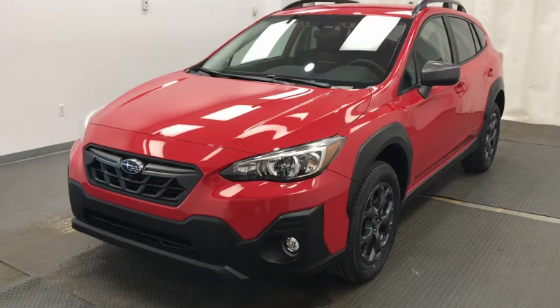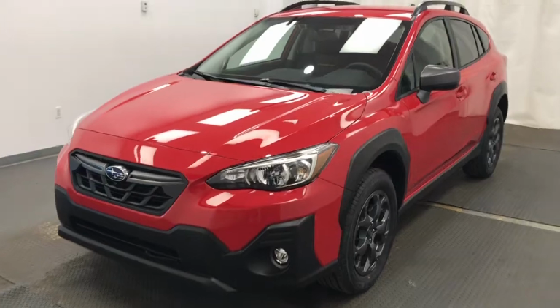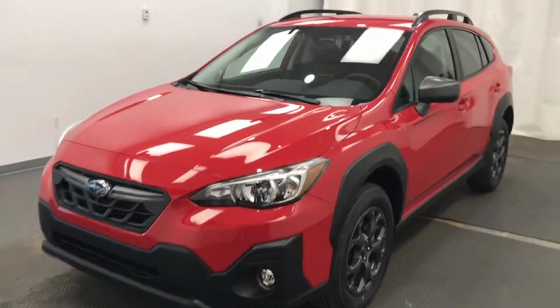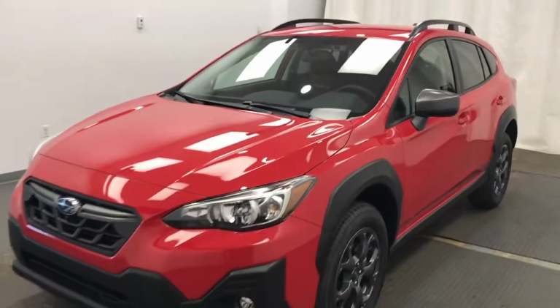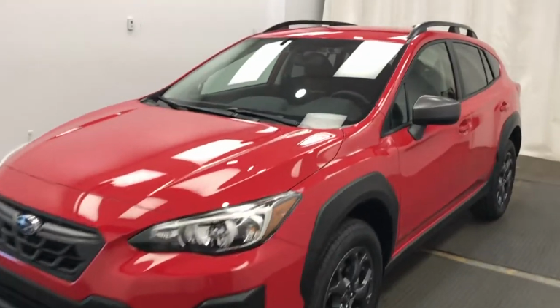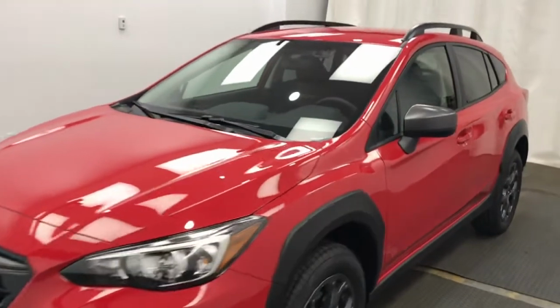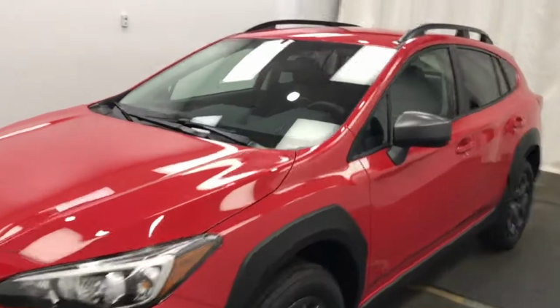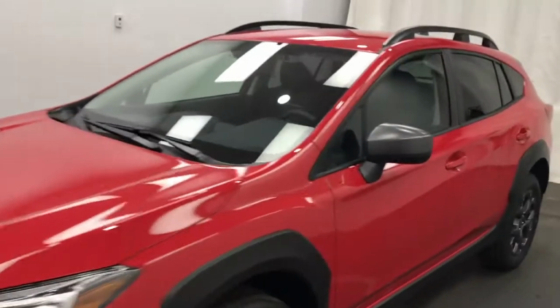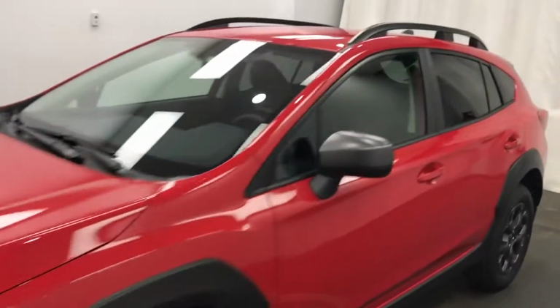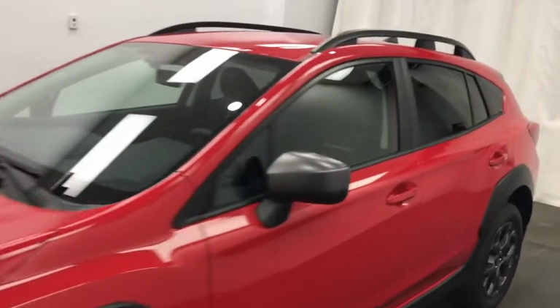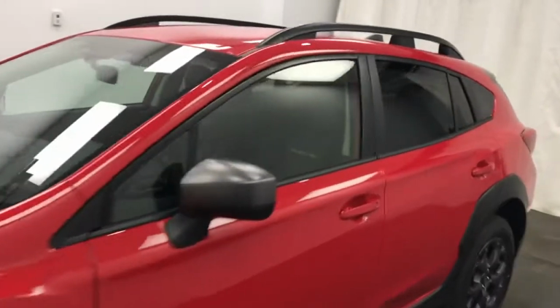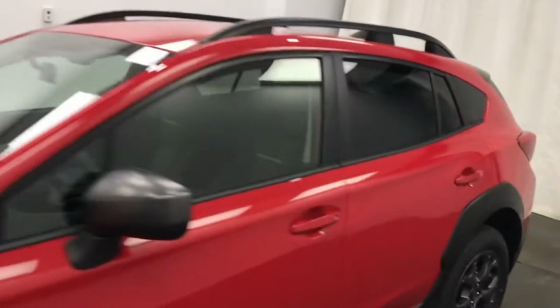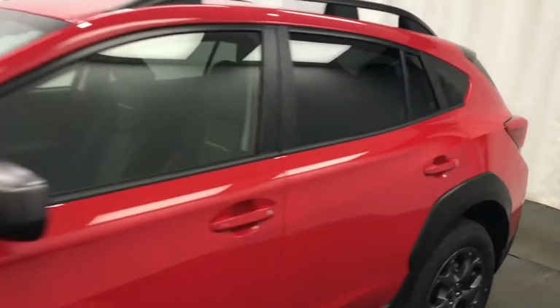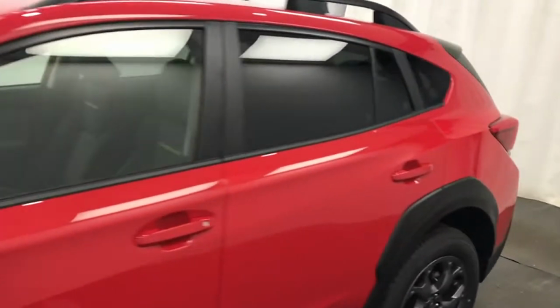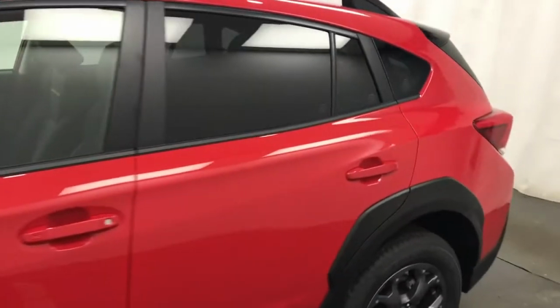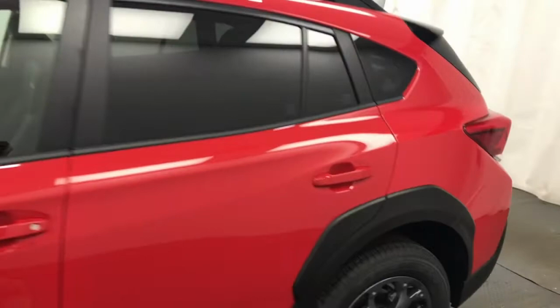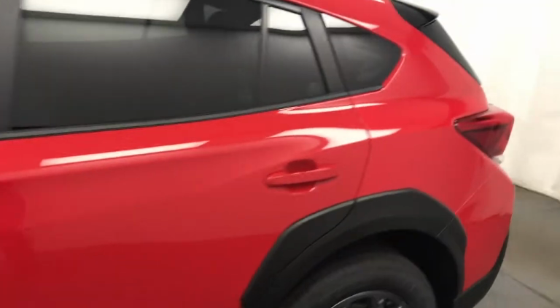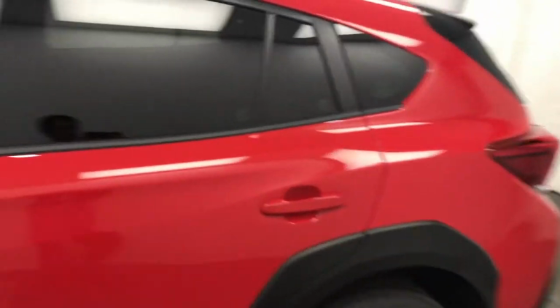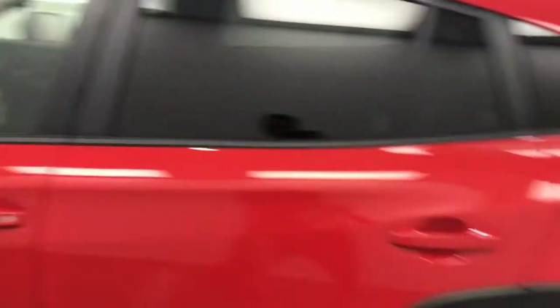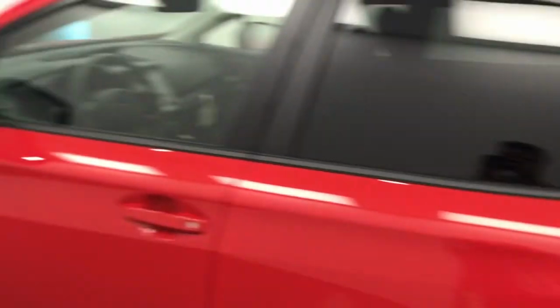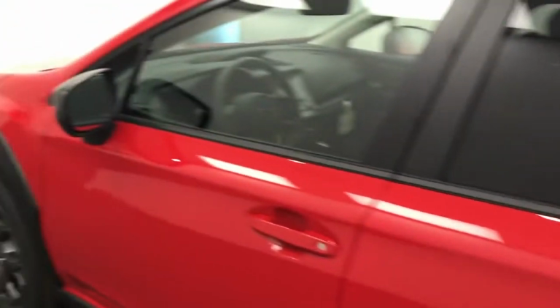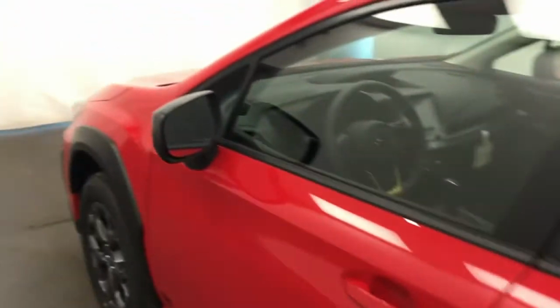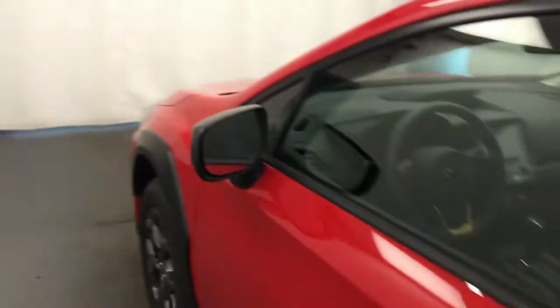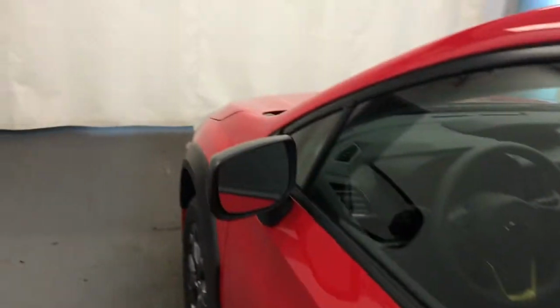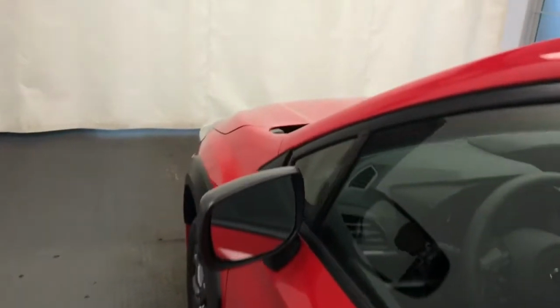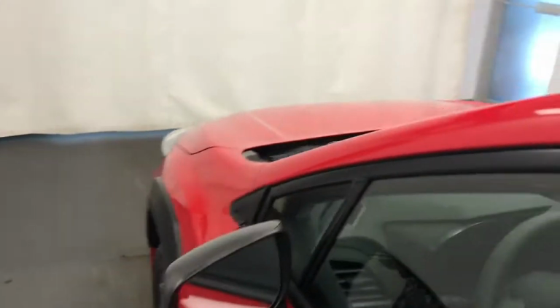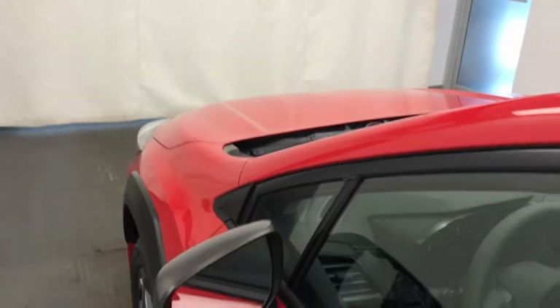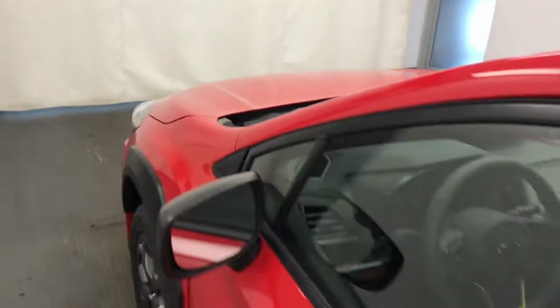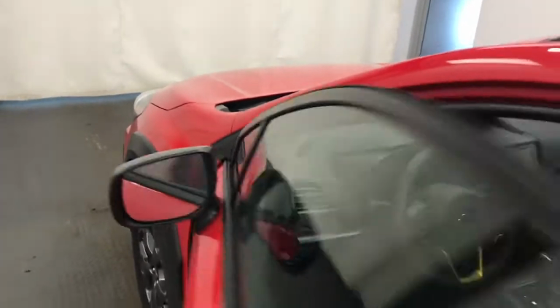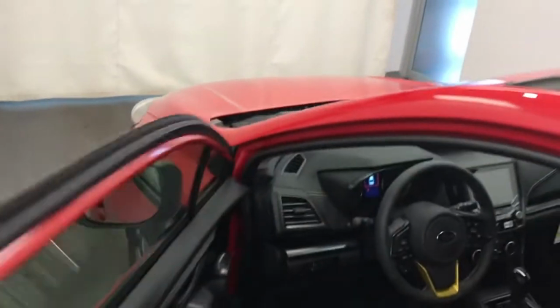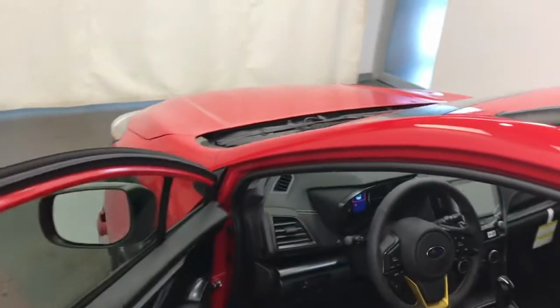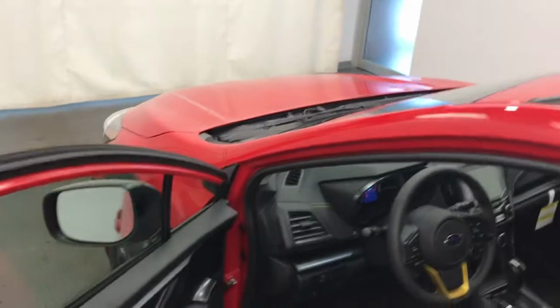We're reviewing stock number 226904 on a 2021 Subaru Crosstrek. Our exterior colour is pure red. You can find this vehicle at Subaru of Lethbridge.